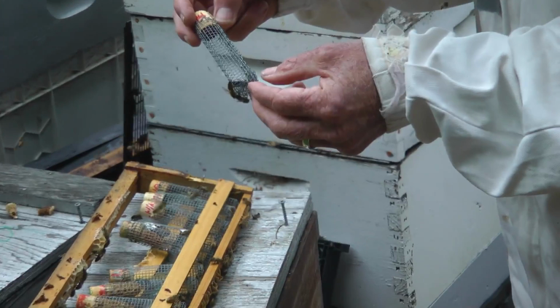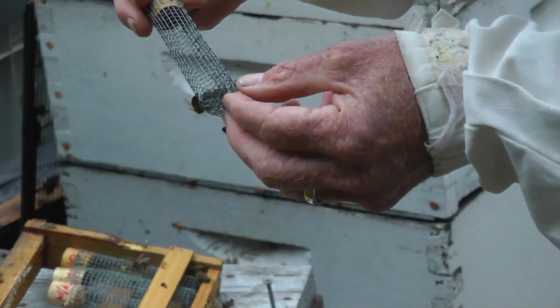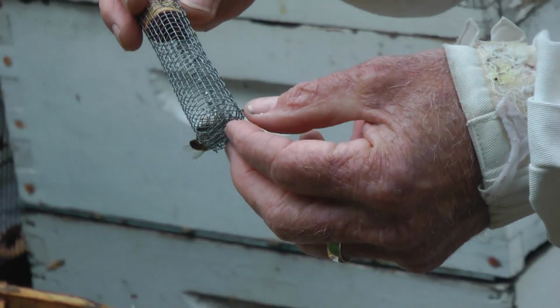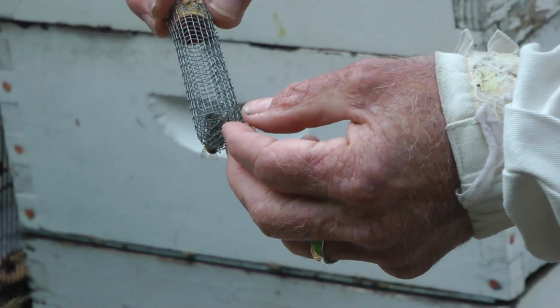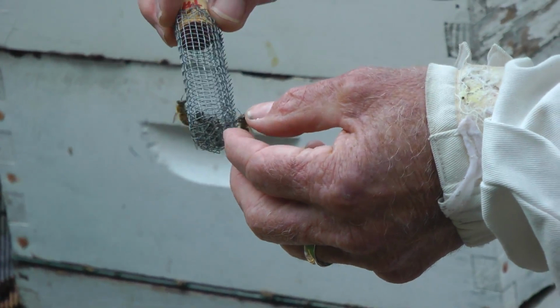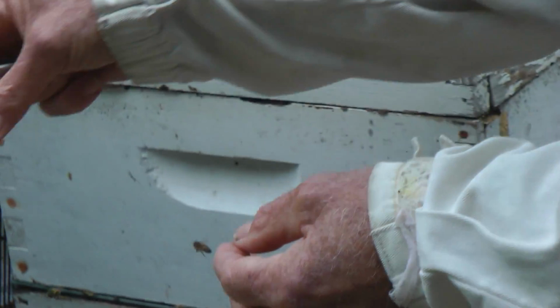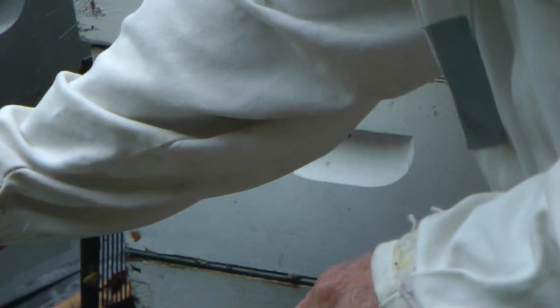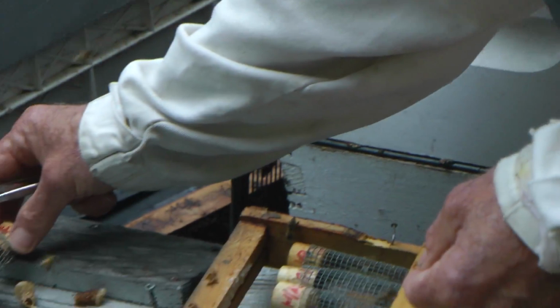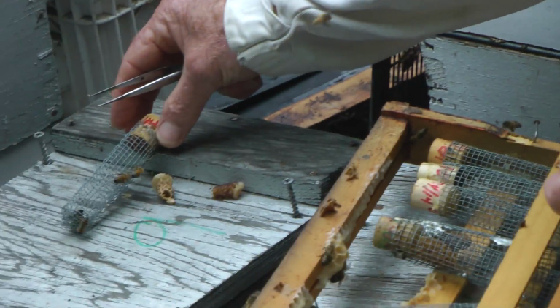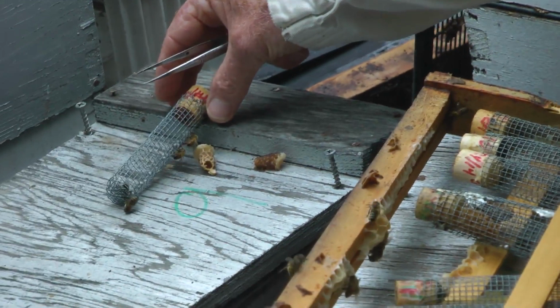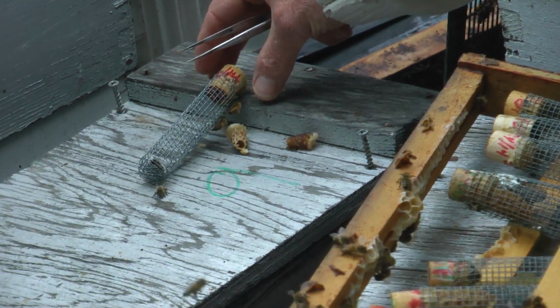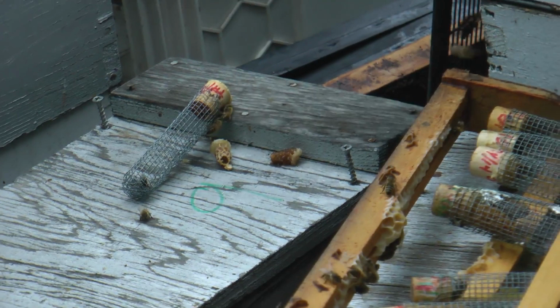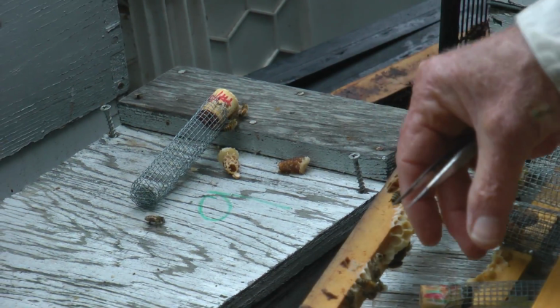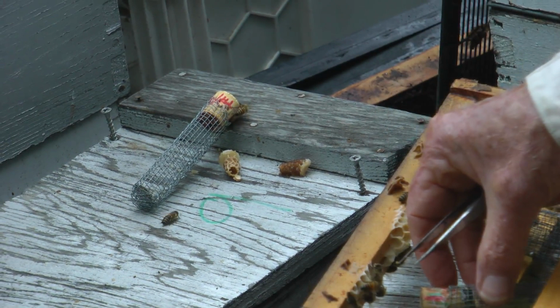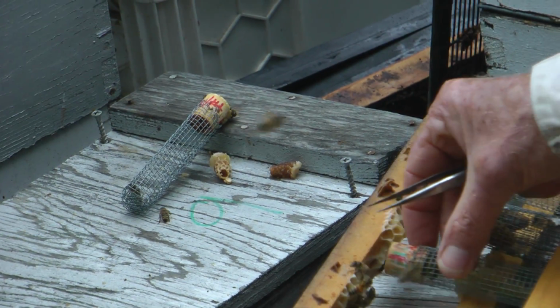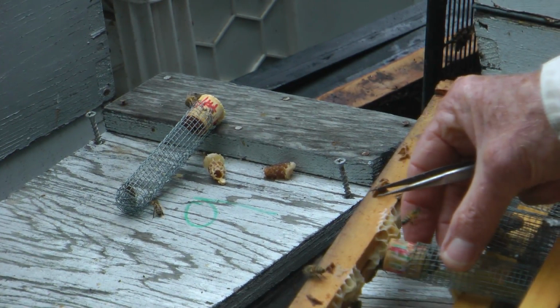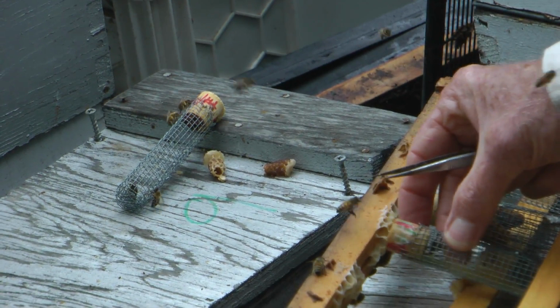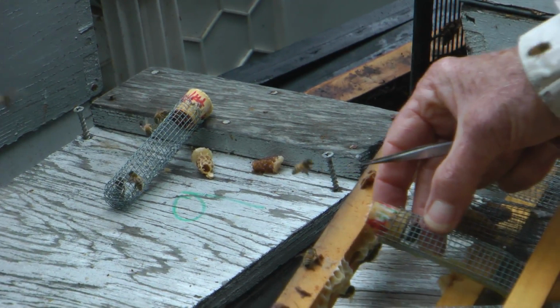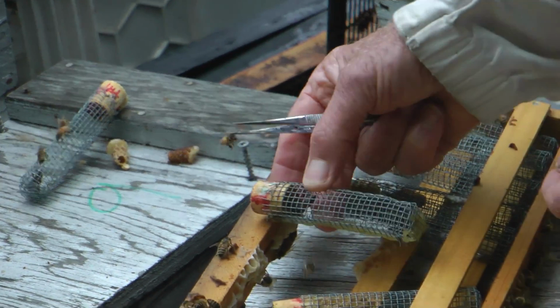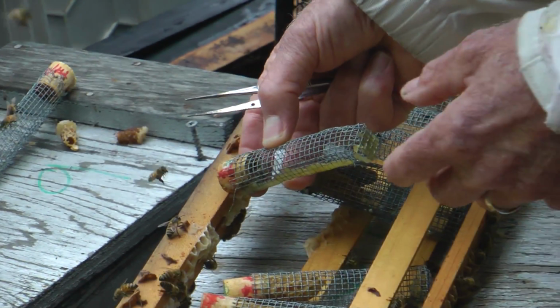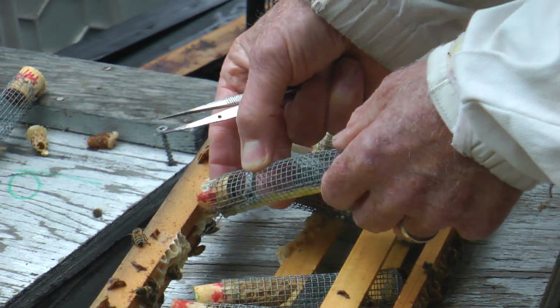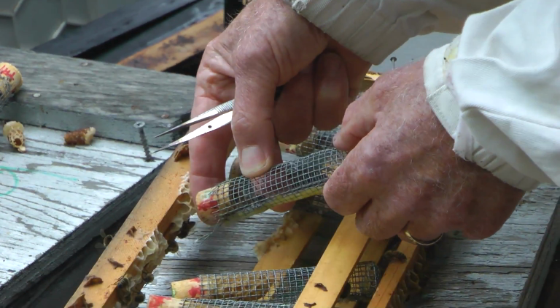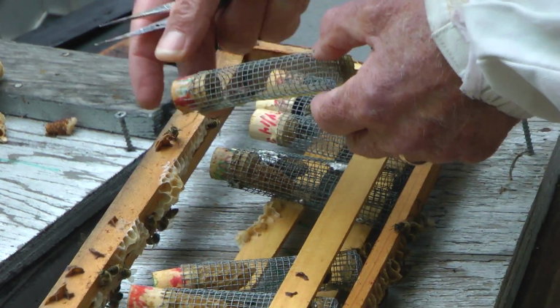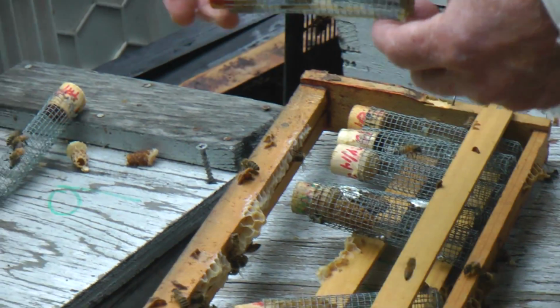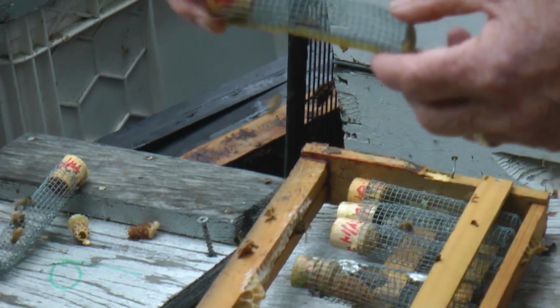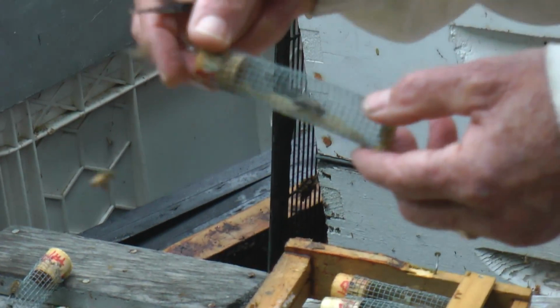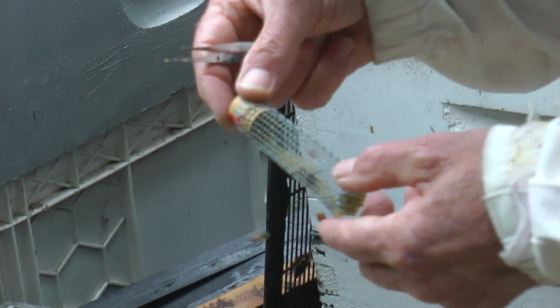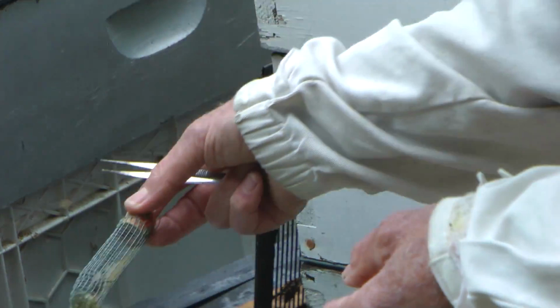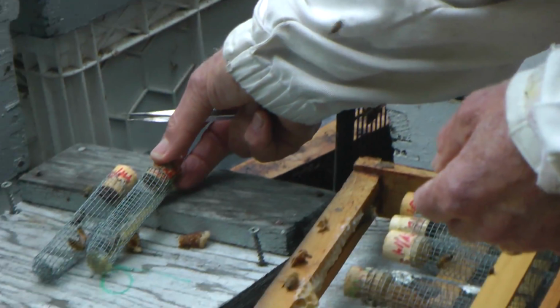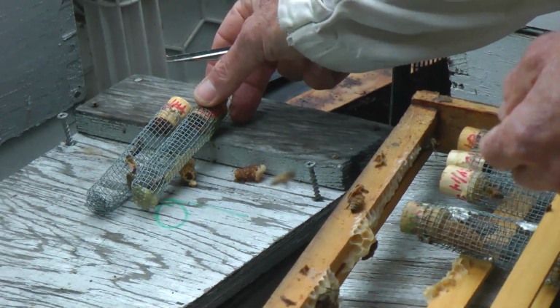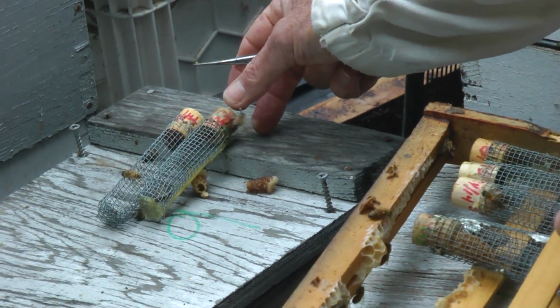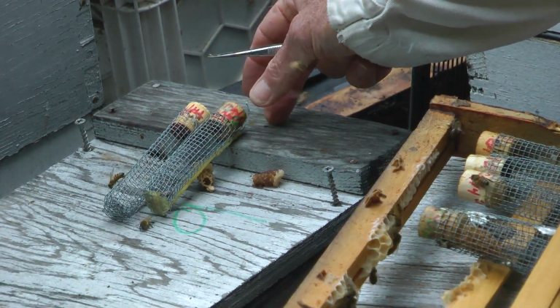She's a nice queen. We'll take her and put her in a new home. Here's another one. That's a nice queen. We need three of them.